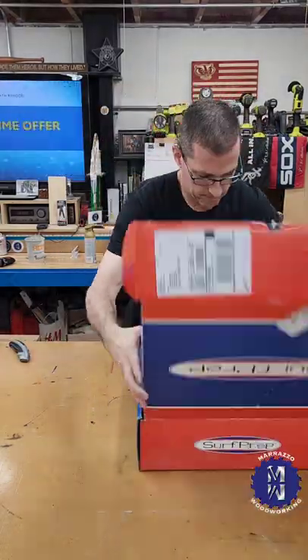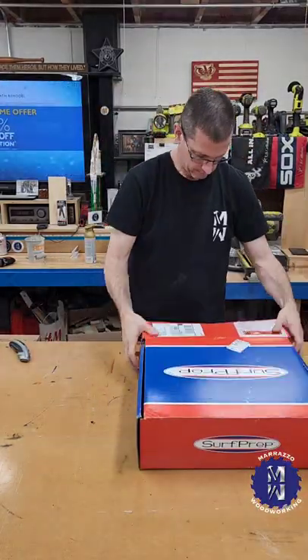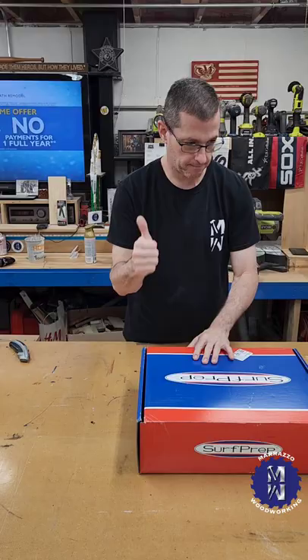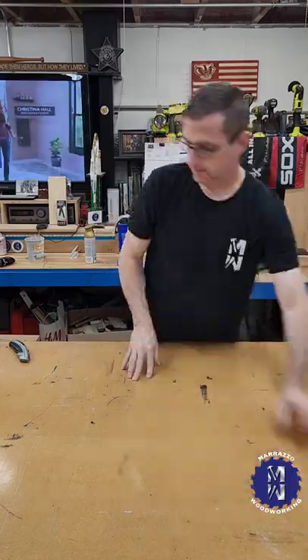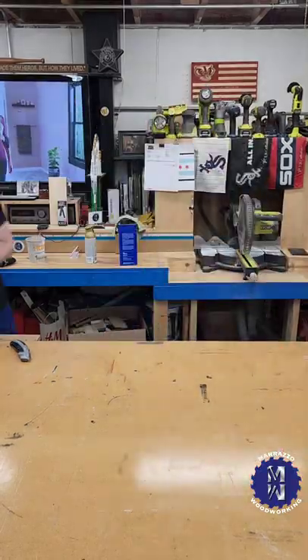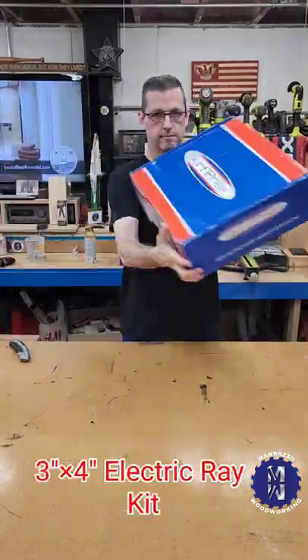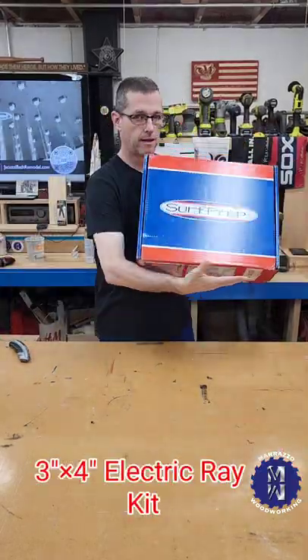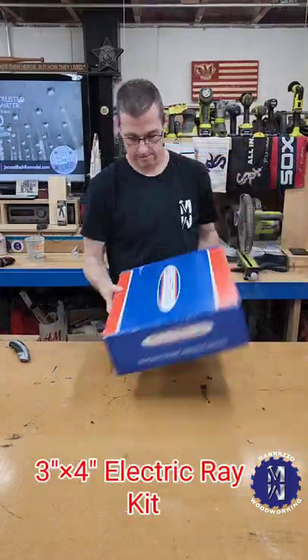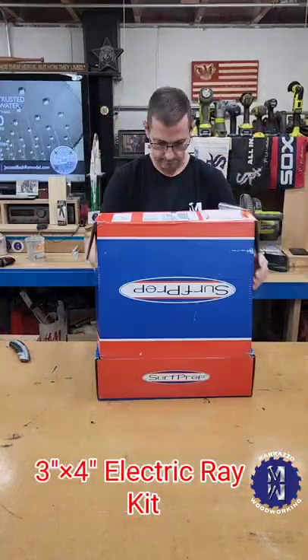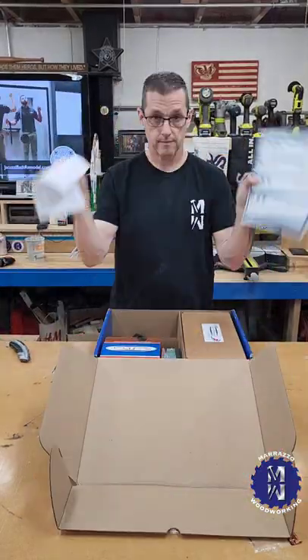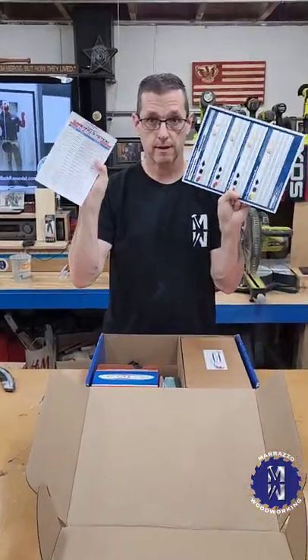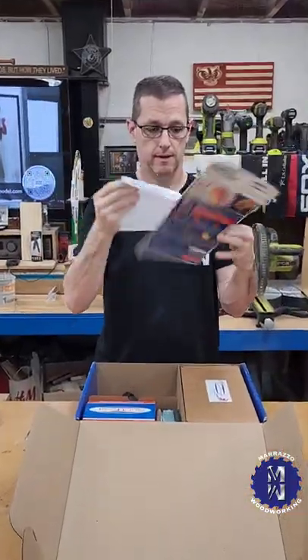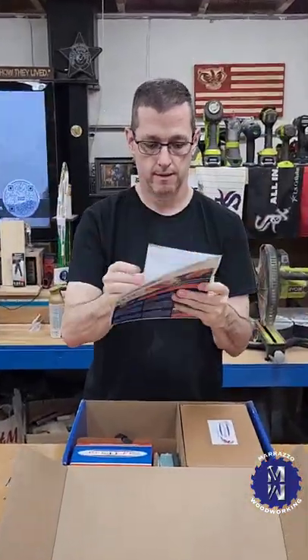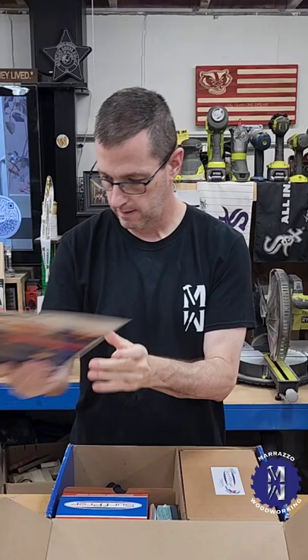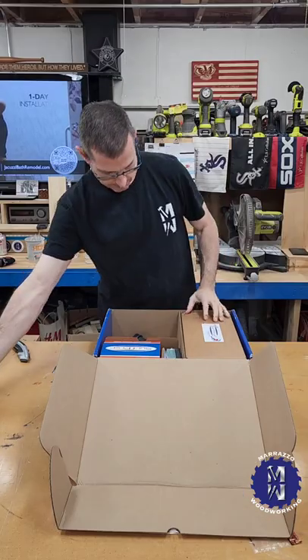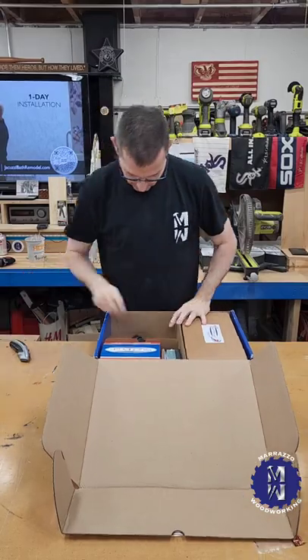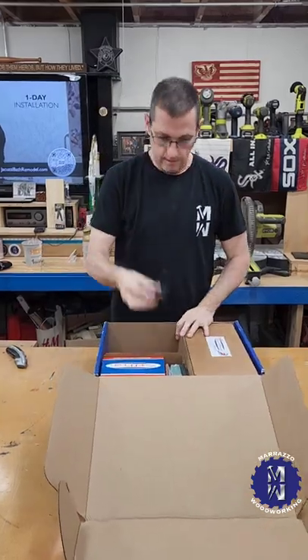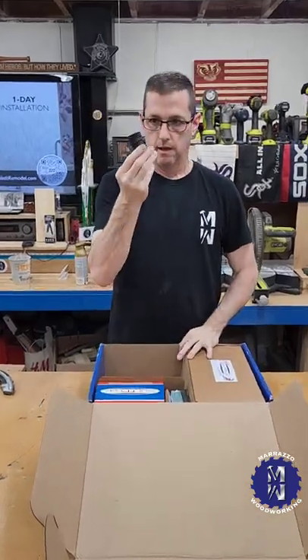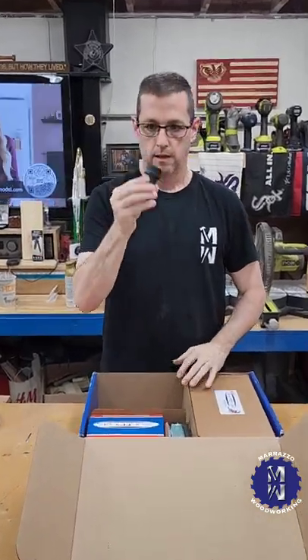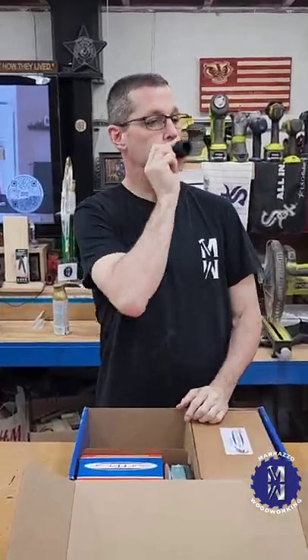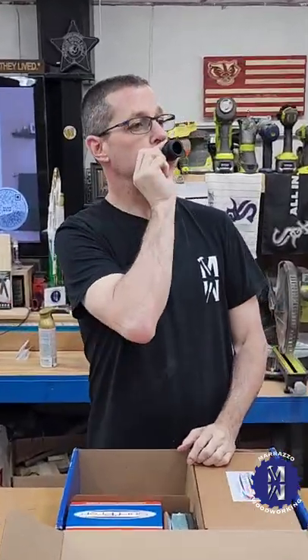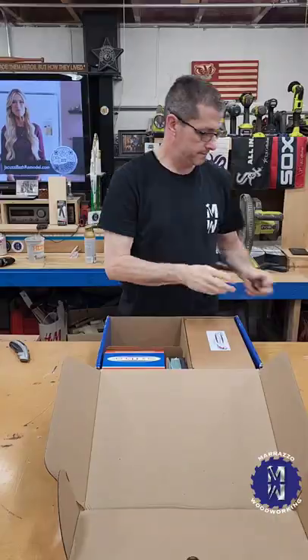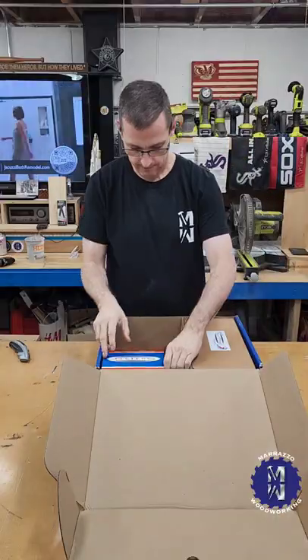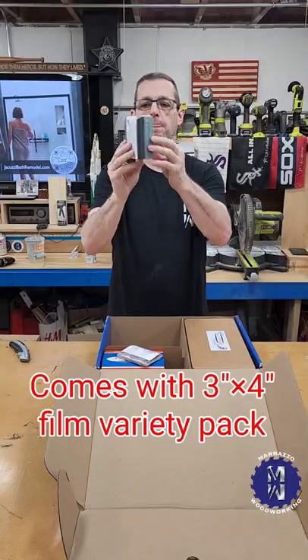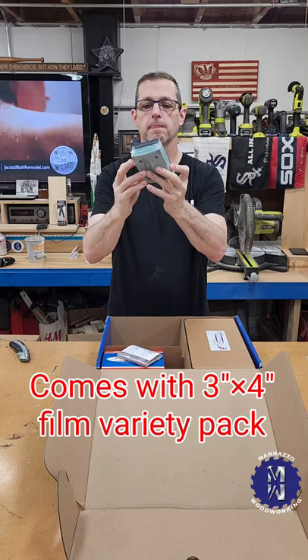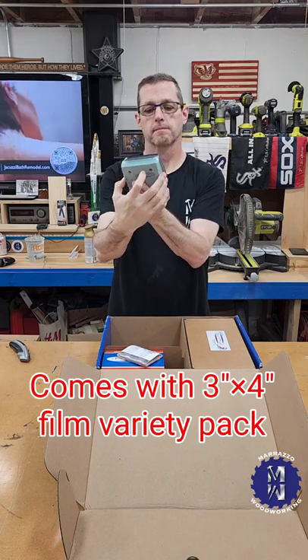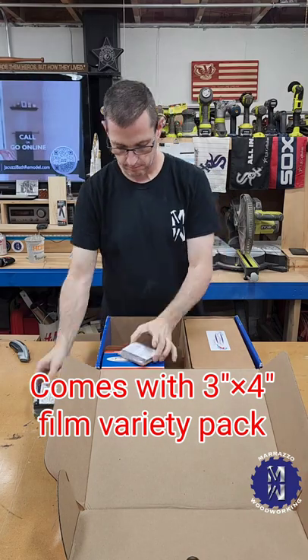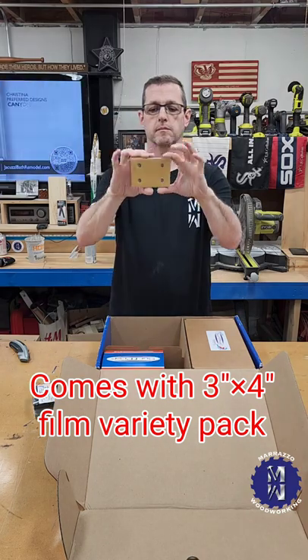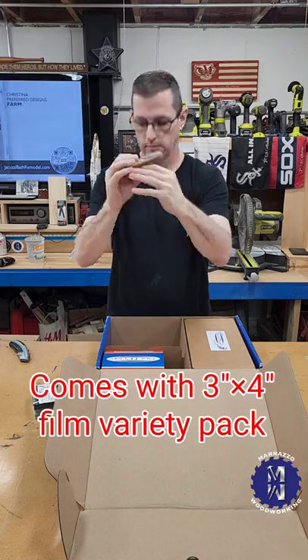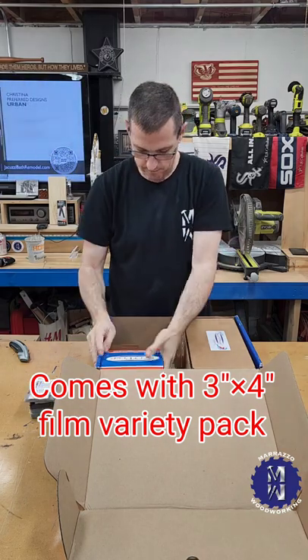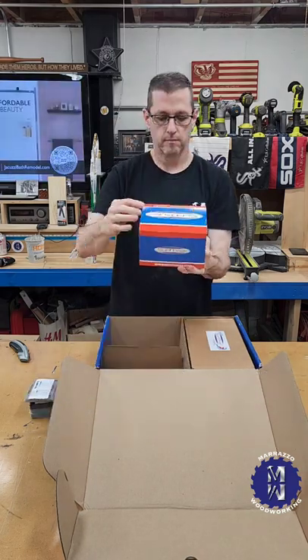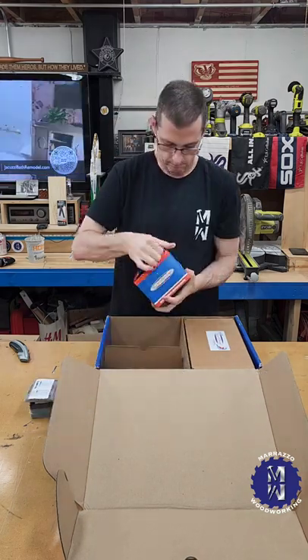I'll be getting back to that soon, after I open the next one. This is the 3x4 Electric Ray kit. When you buy the kit you get a ton of stuff, not just the sander — another adapter, pads, films, and sanding pads.